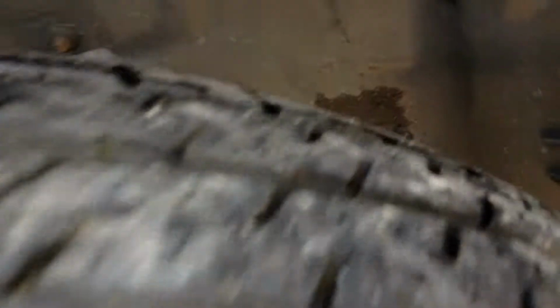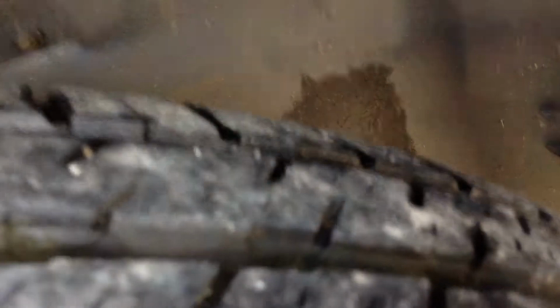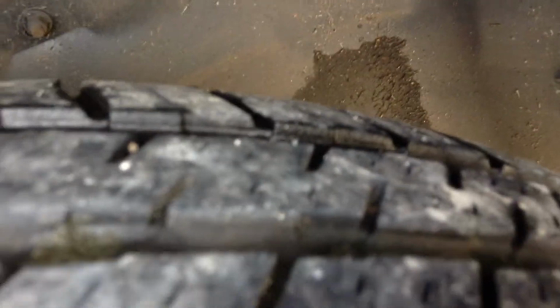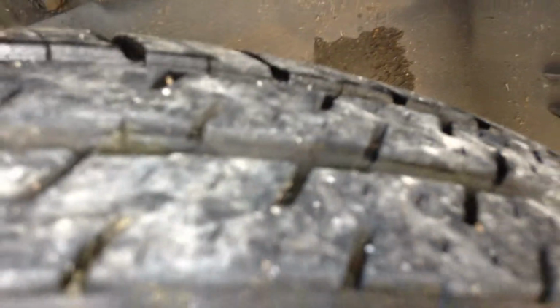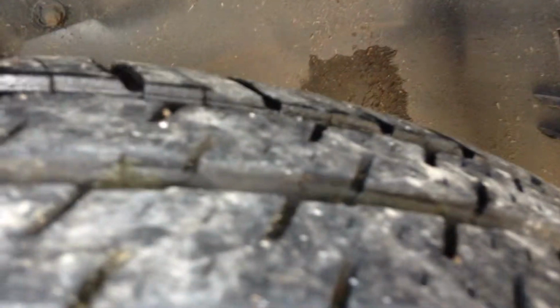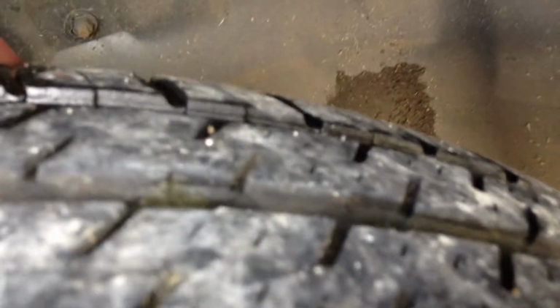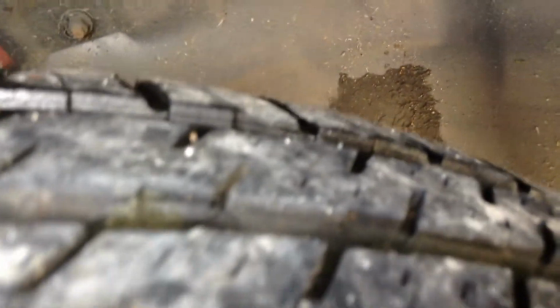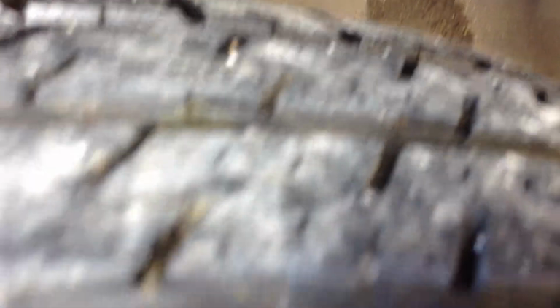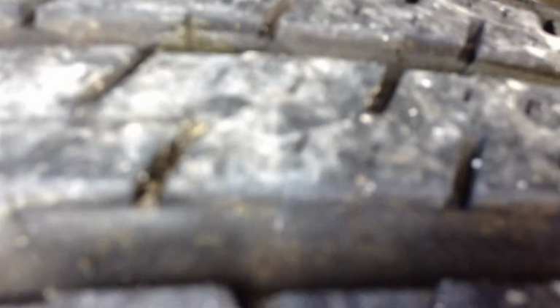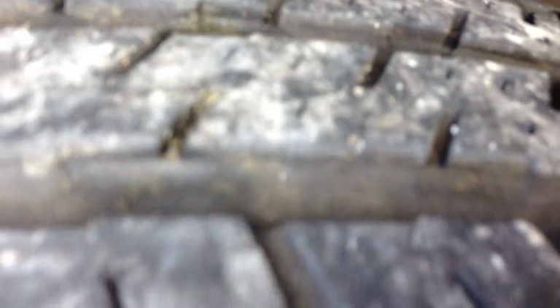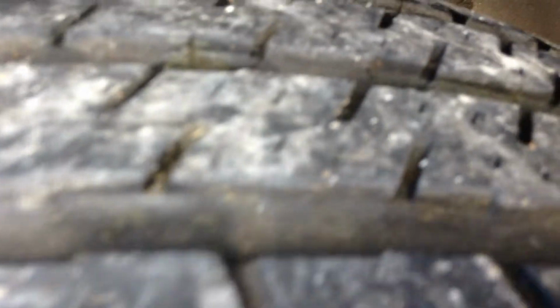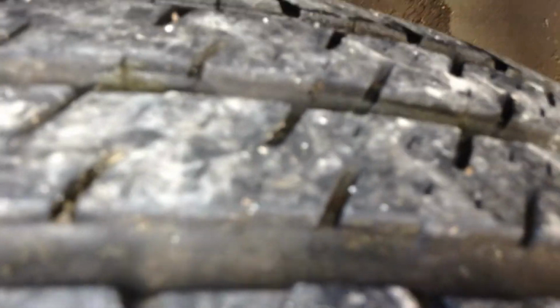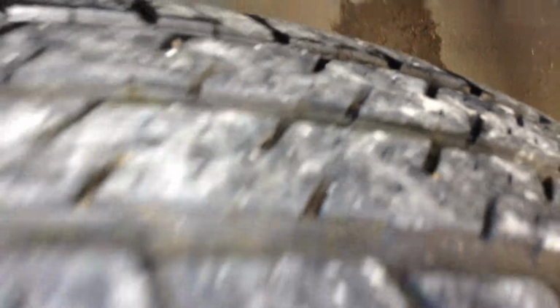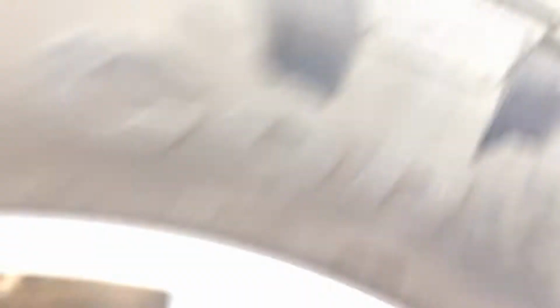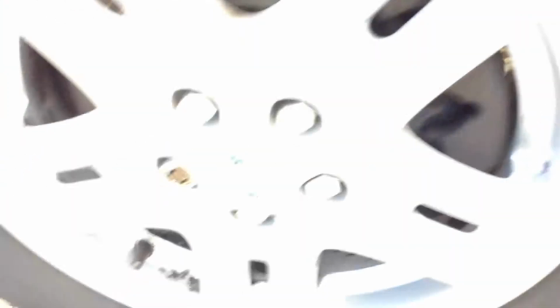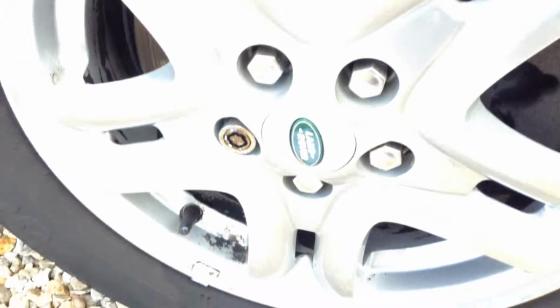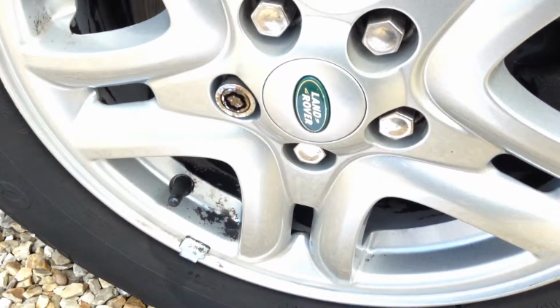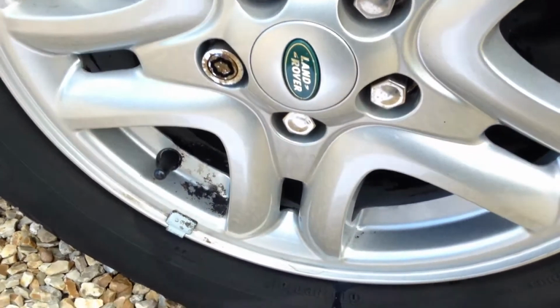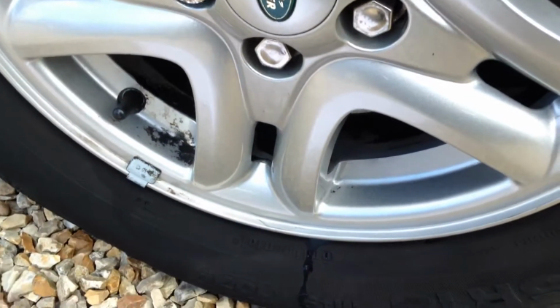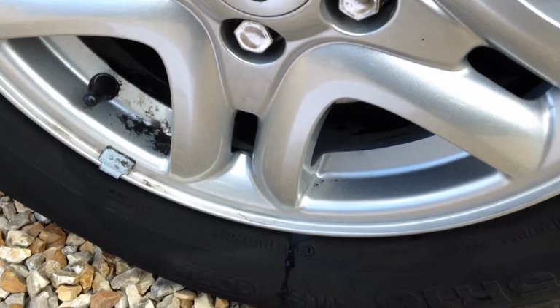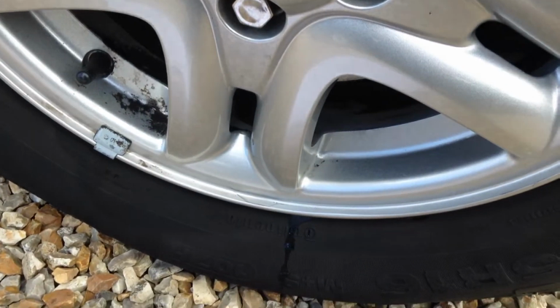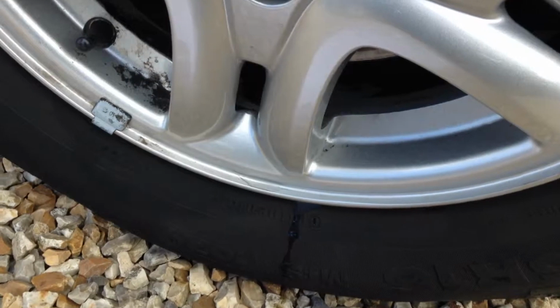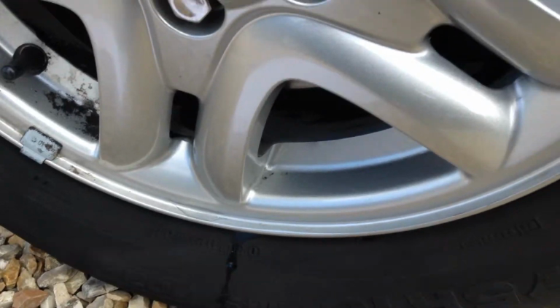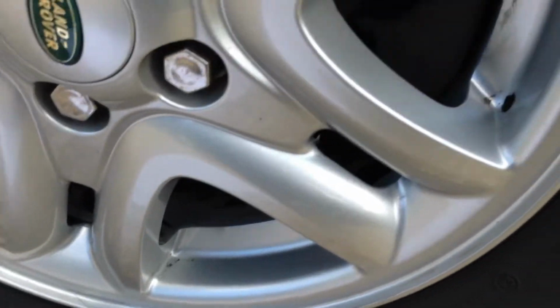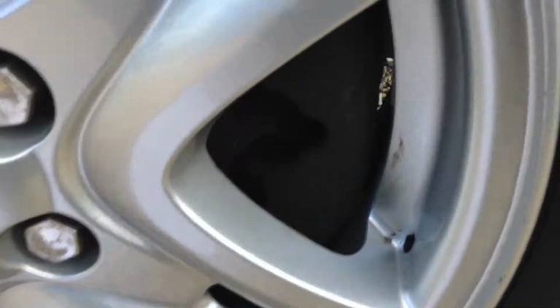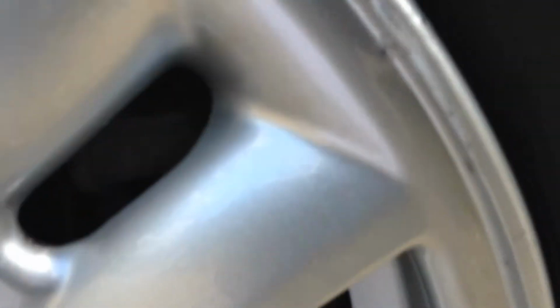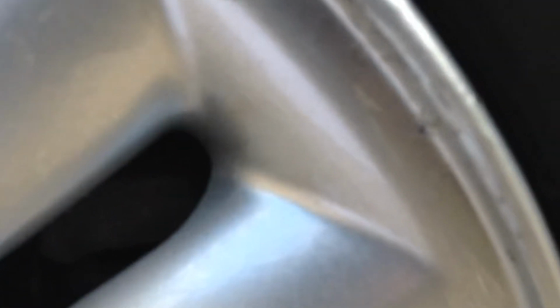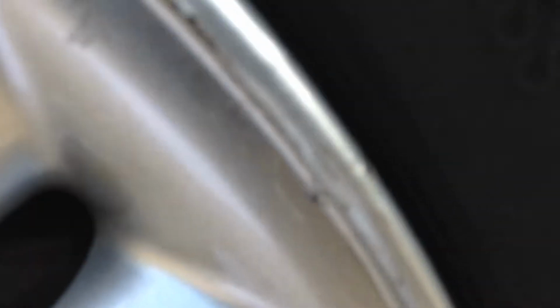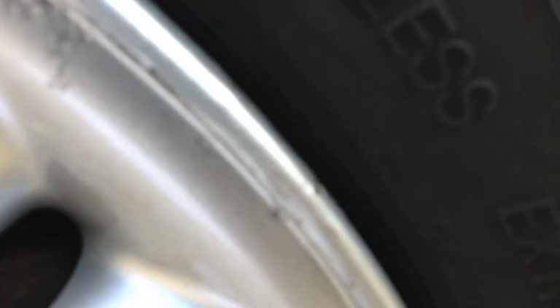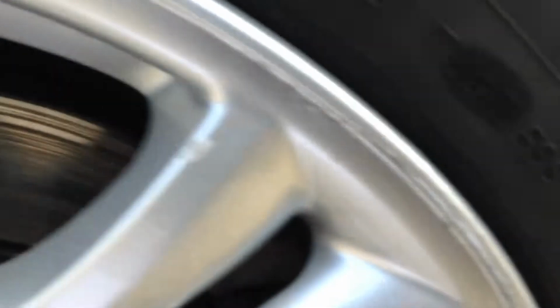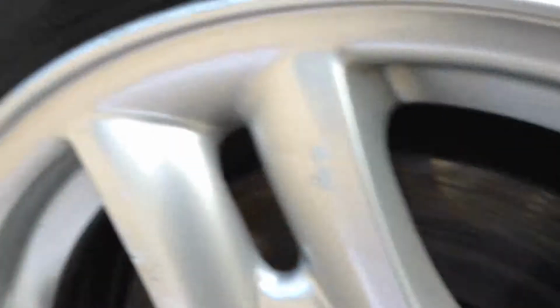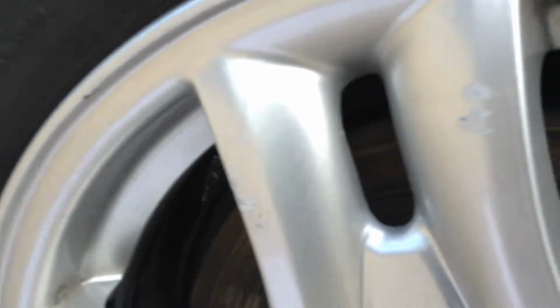The tread on the tyre you can see is getting quite thin. It is in a decent condition as you can see, just a few light markings.